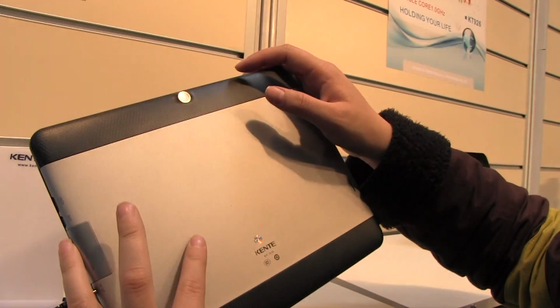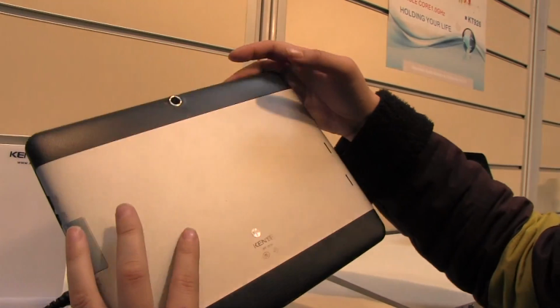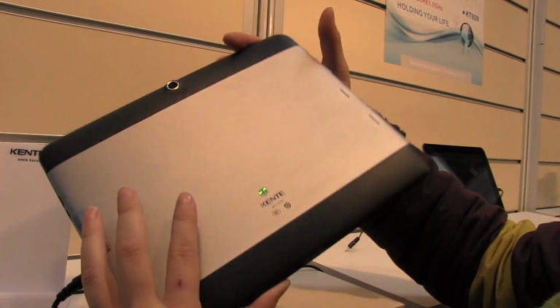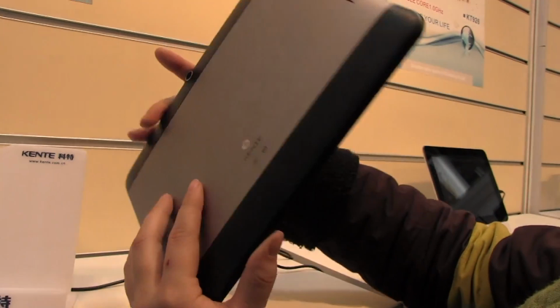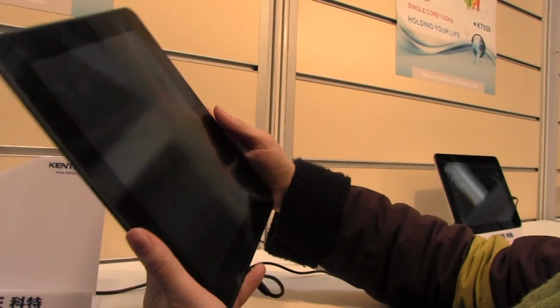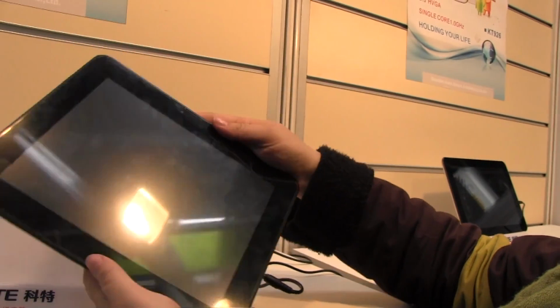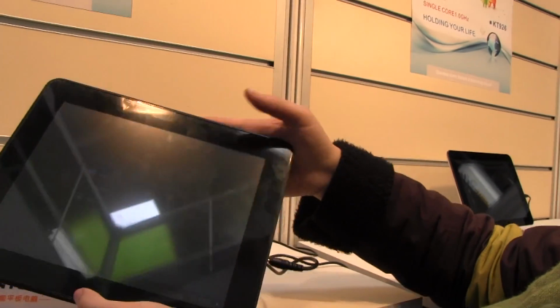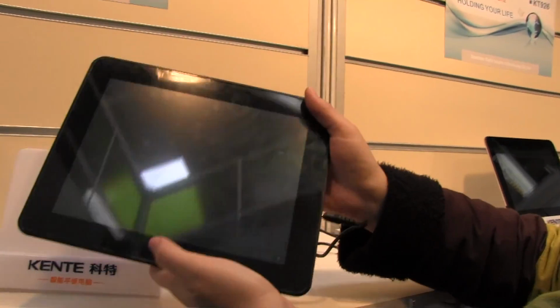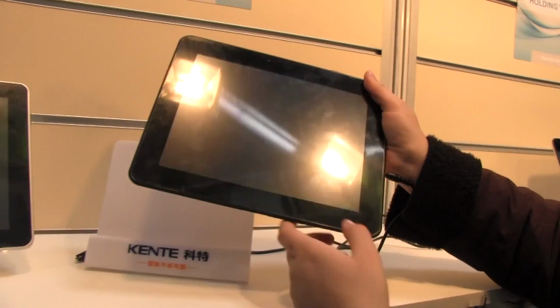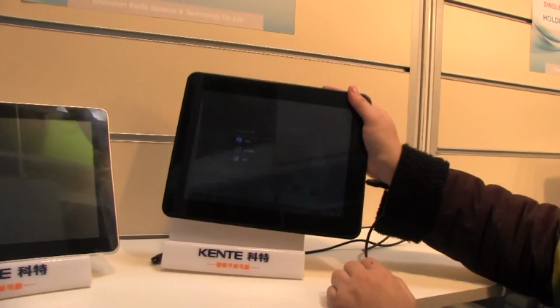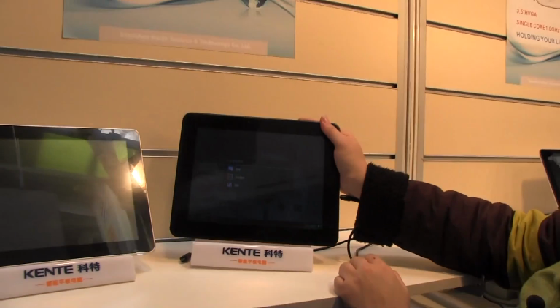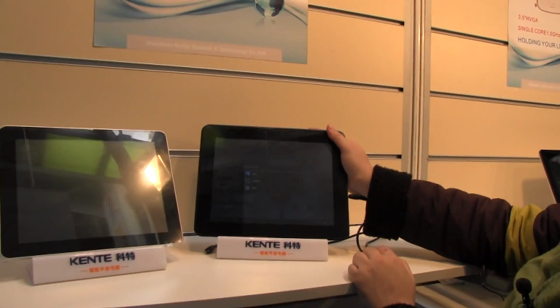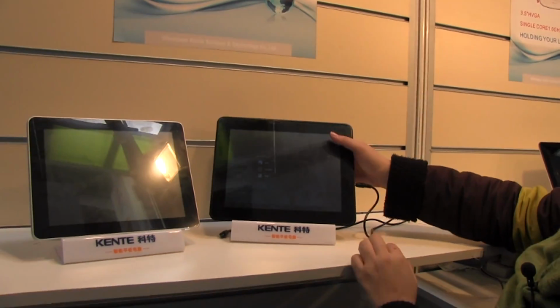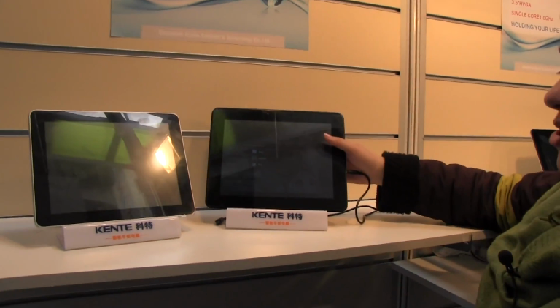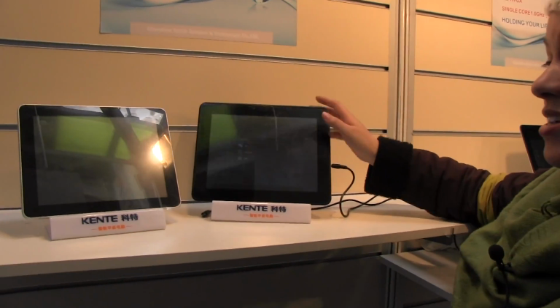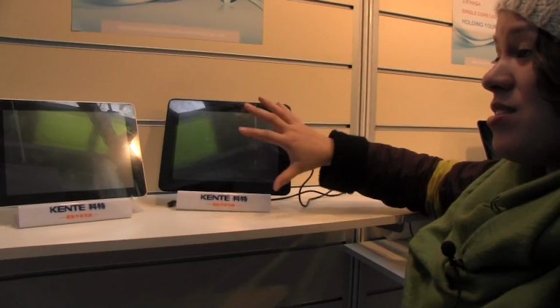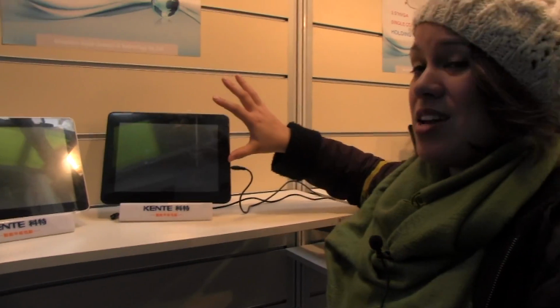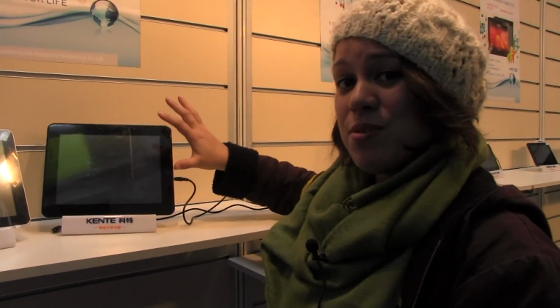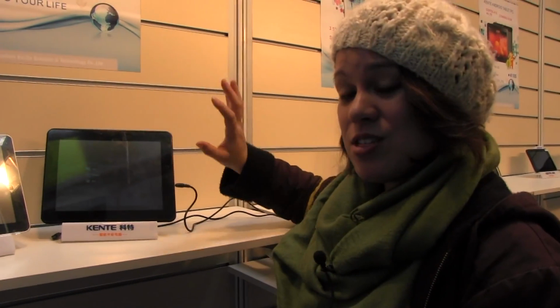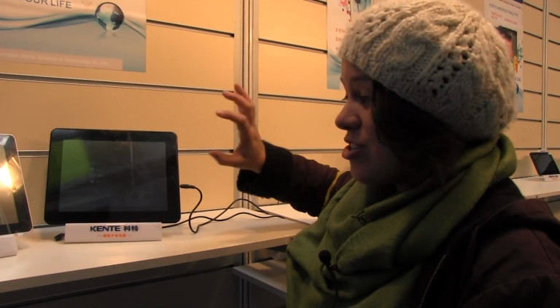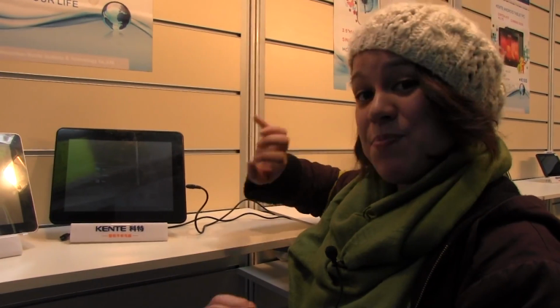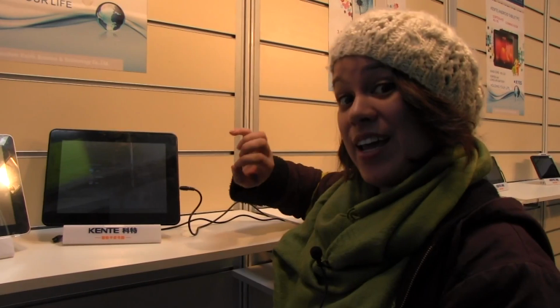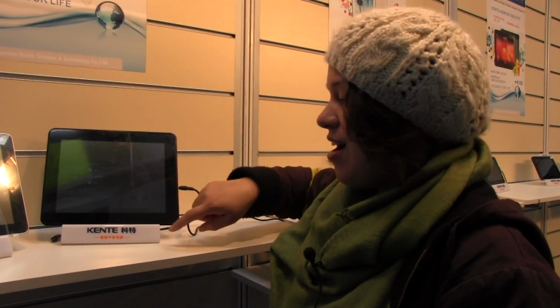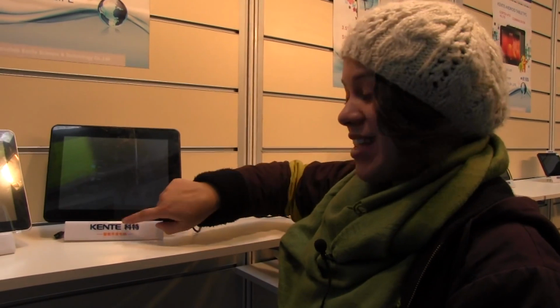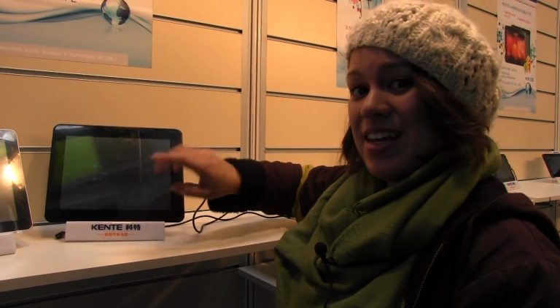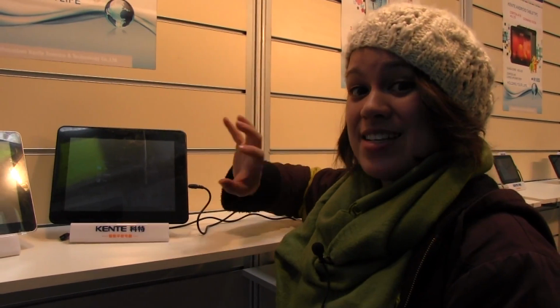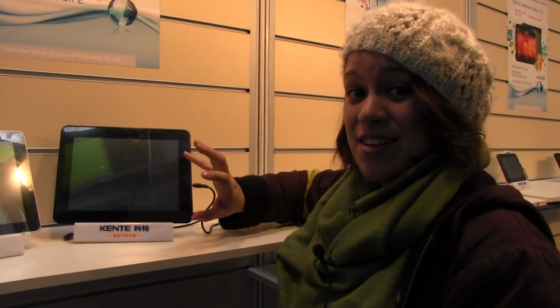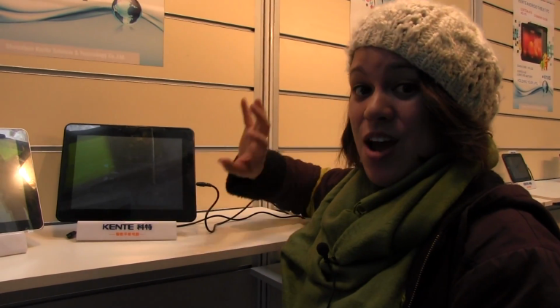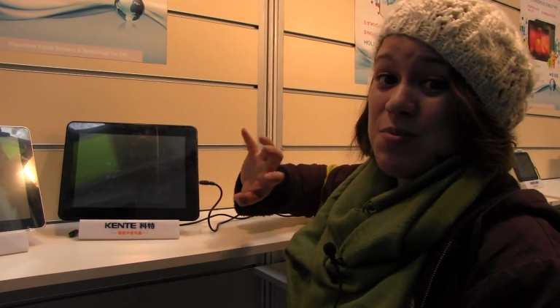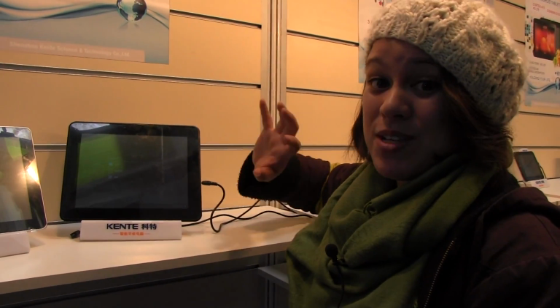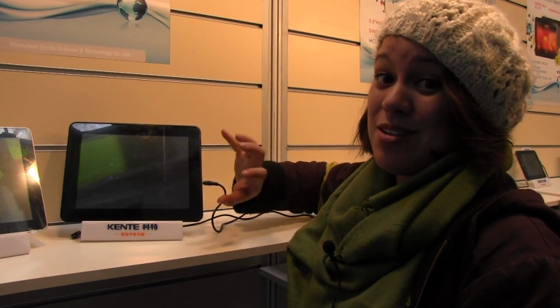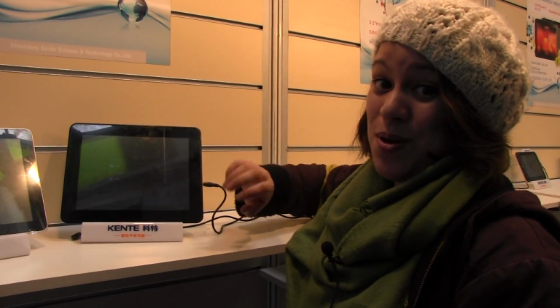Under the hood we have up to 2 gigabytes of RAM and 32 and 64 gigabyte SSD options for both units. We should be seeing both of these at the end of April. So this is more just to keep an eye out for the Kenty K10 series, which is going to be coming with Samsung's octa-core.